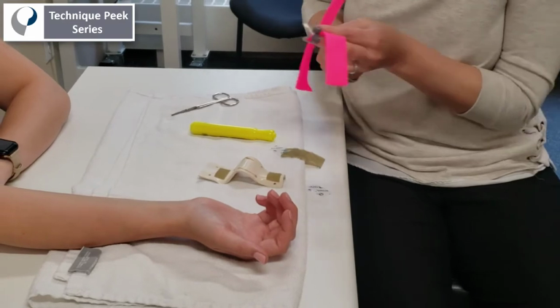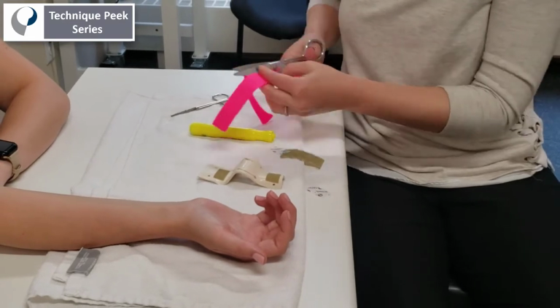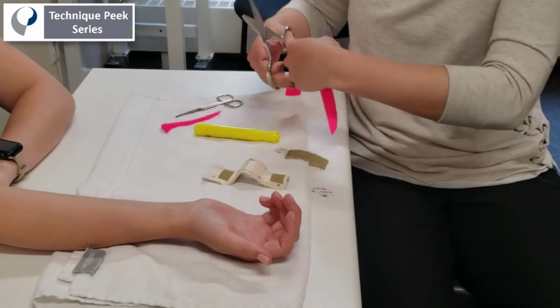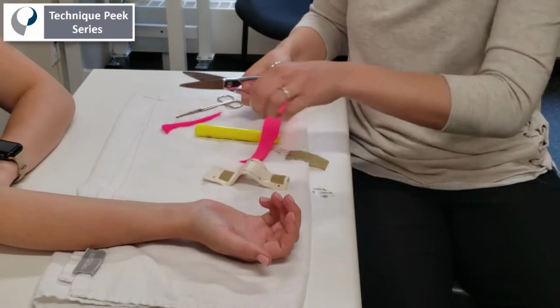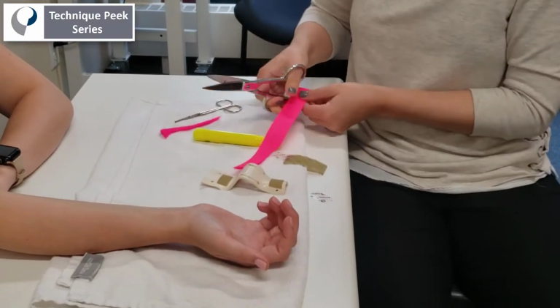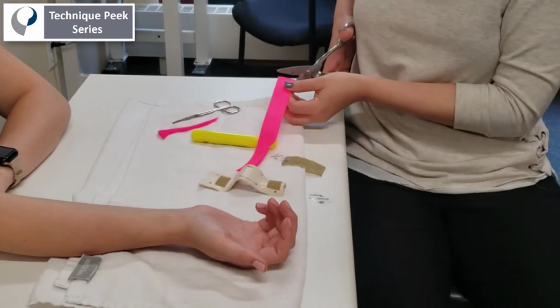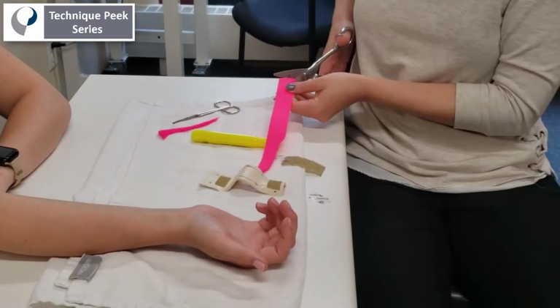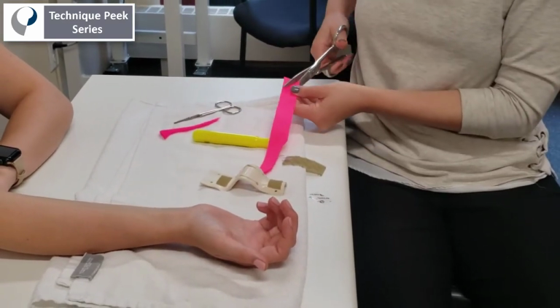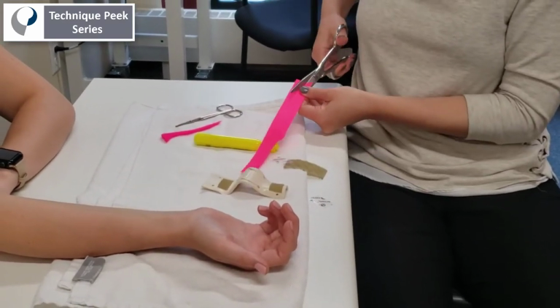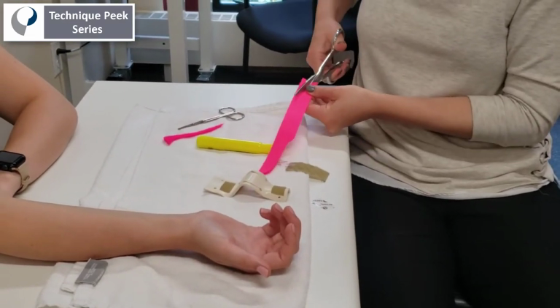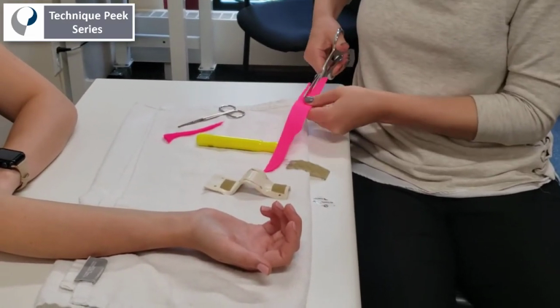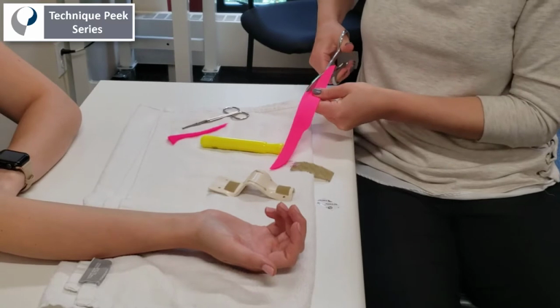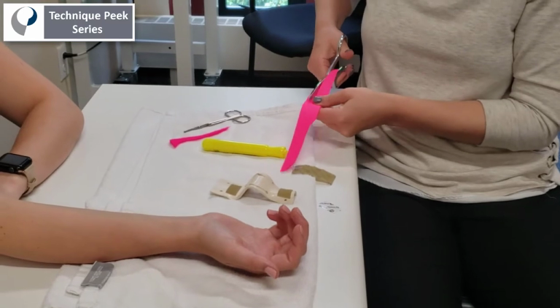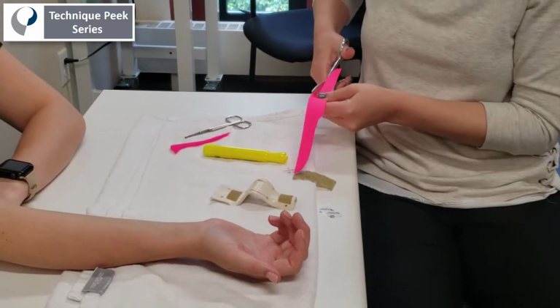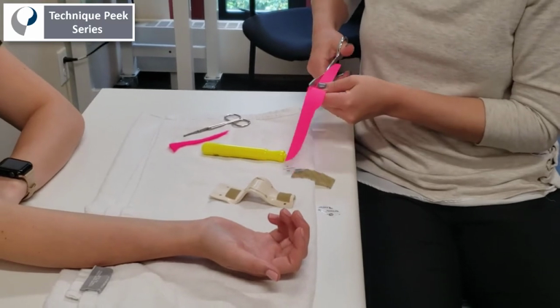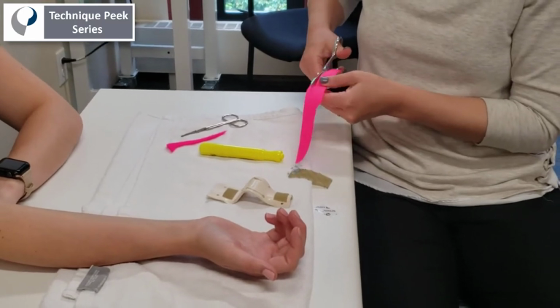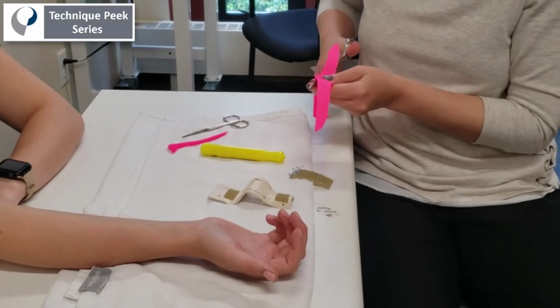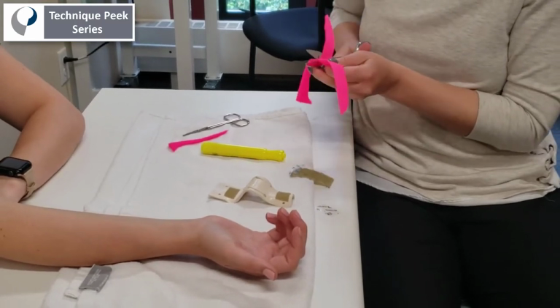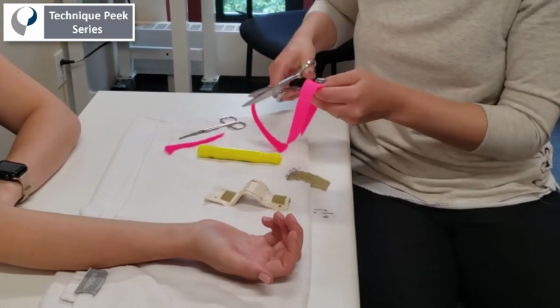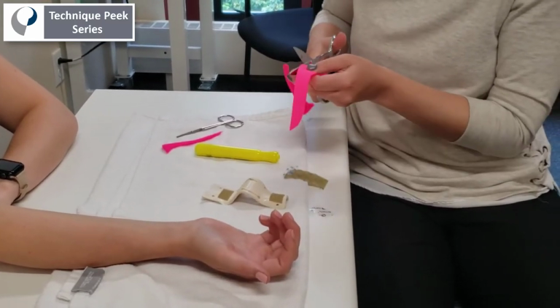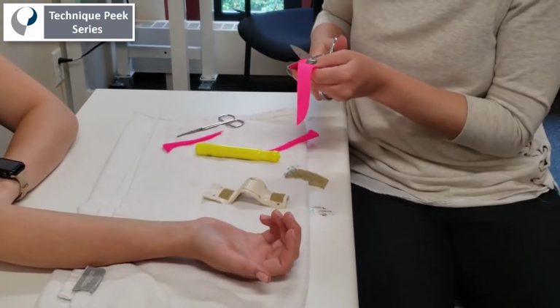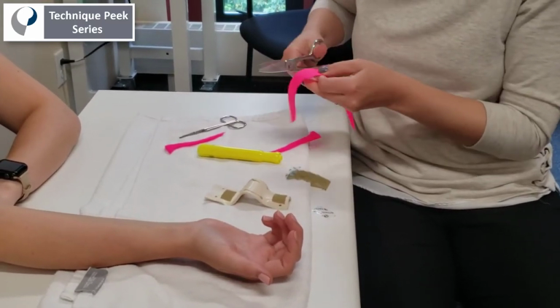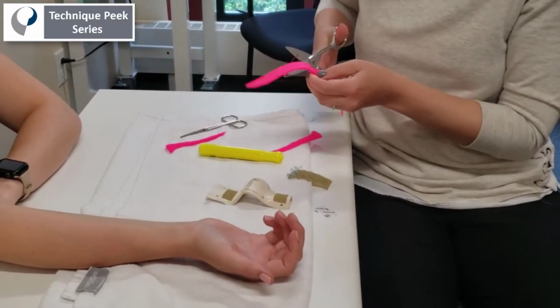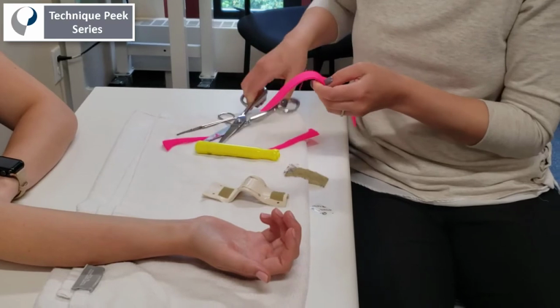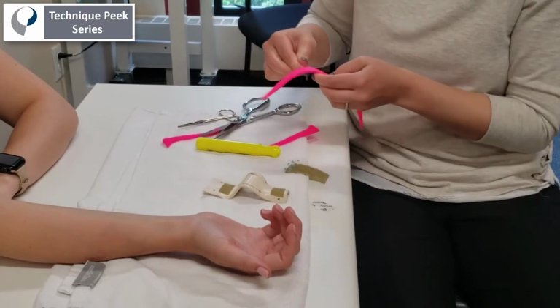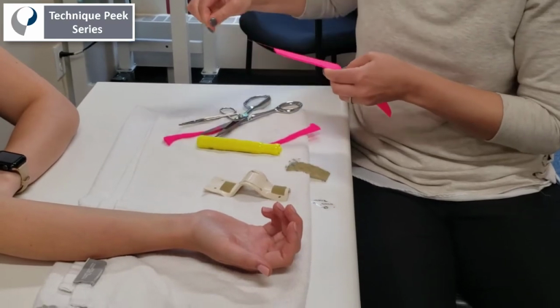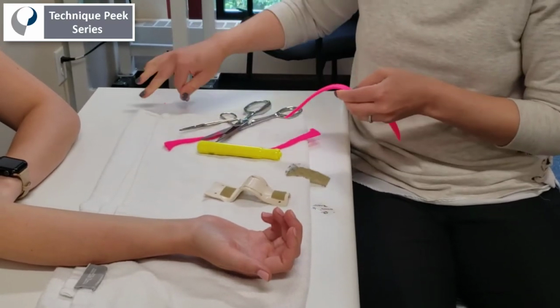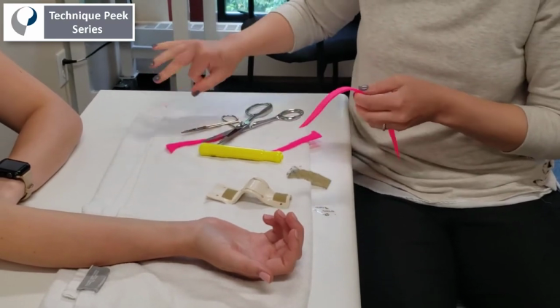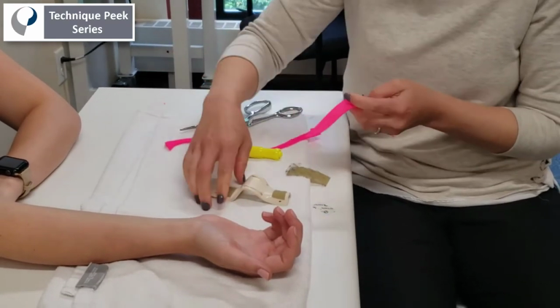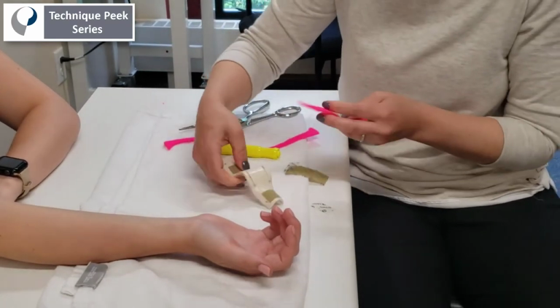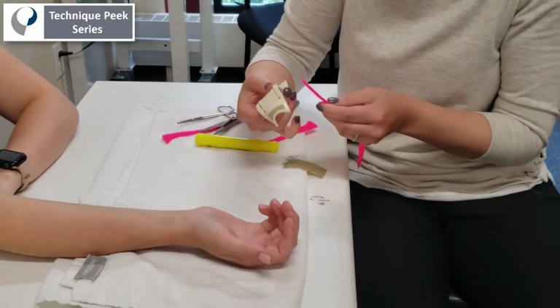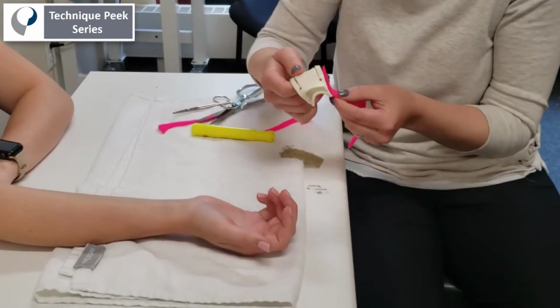I like this splint because once it's finished it's very easy for the patient to put it on and off using one hand, because once it's set up they only have to adjust one side of the Velcro strap, which you'll see more clearly once the splint is applied in the video.